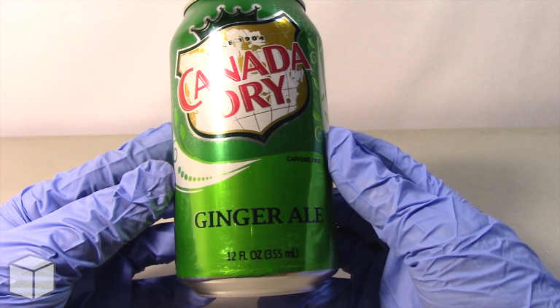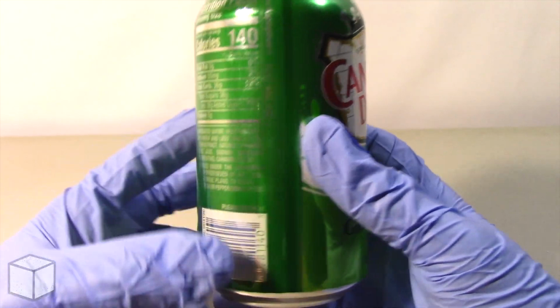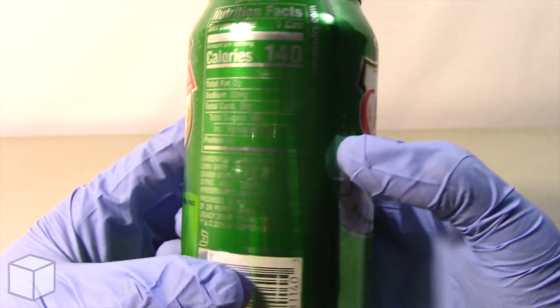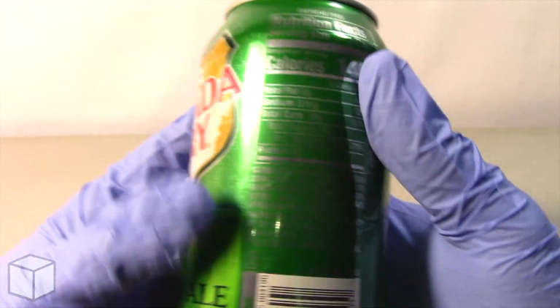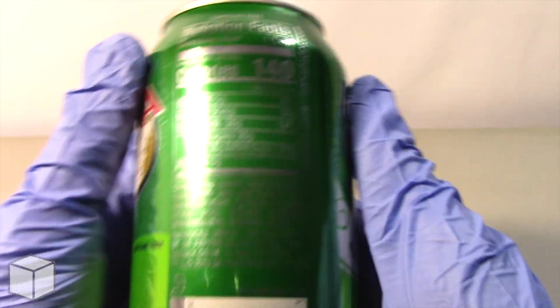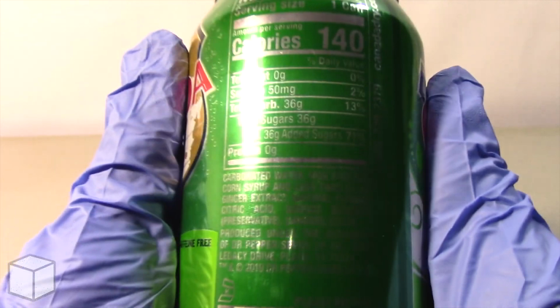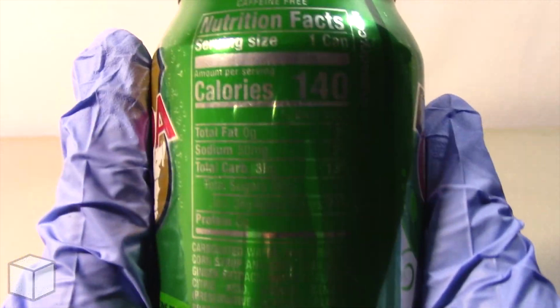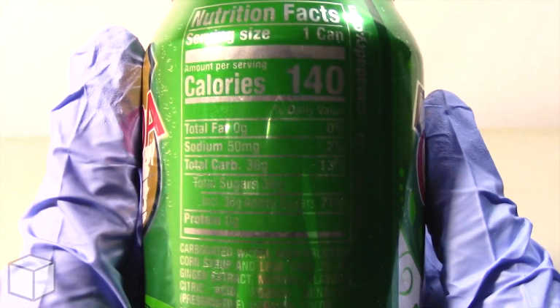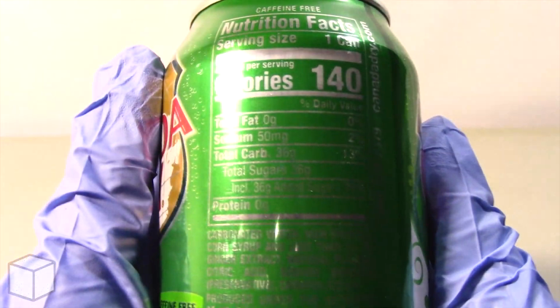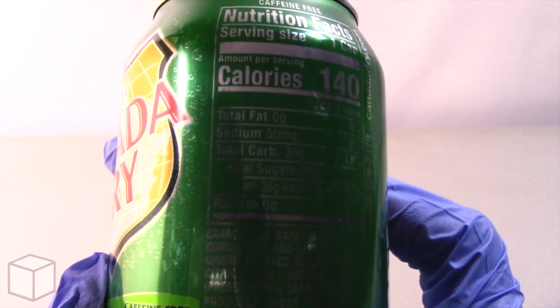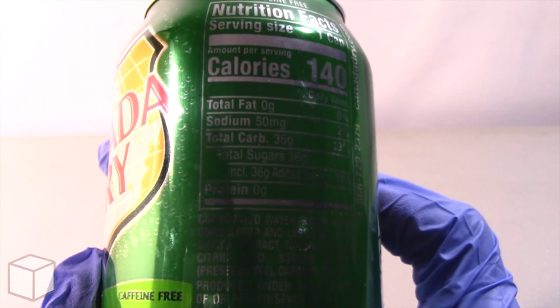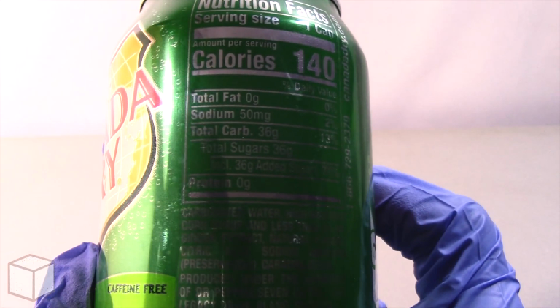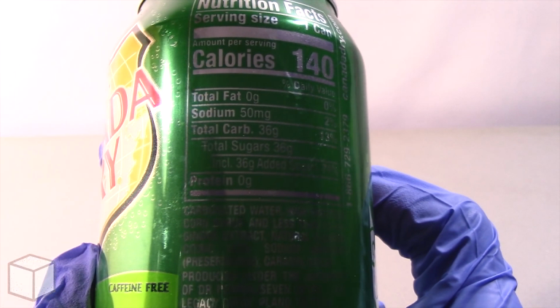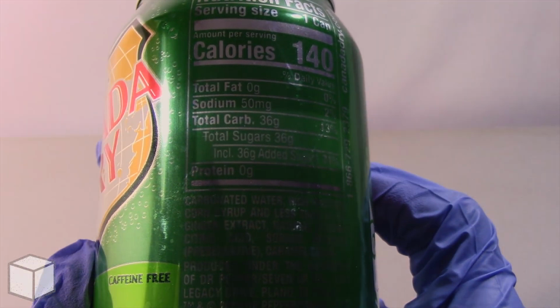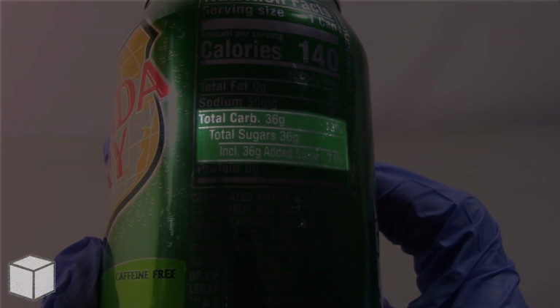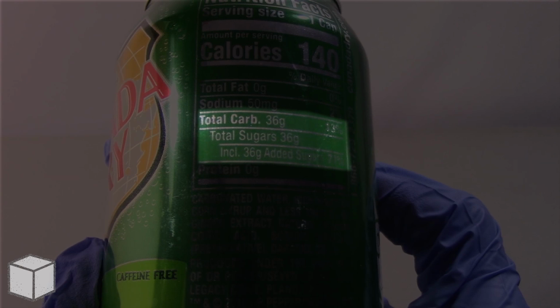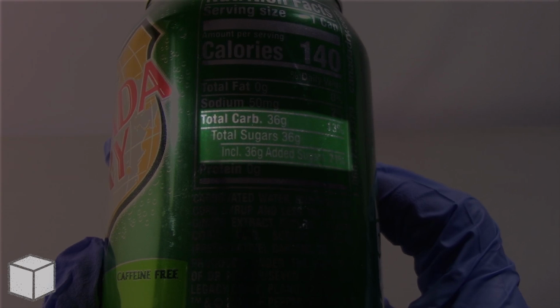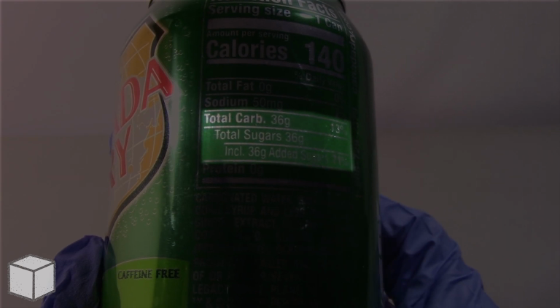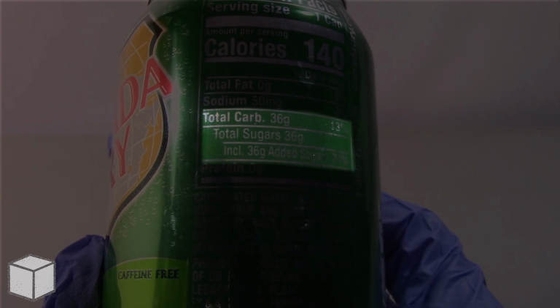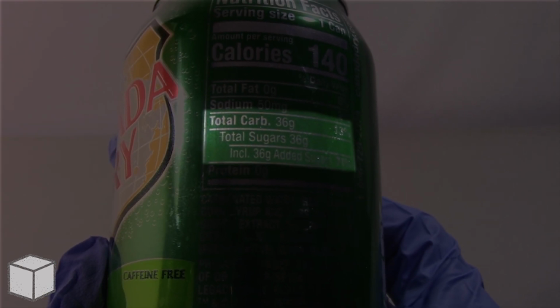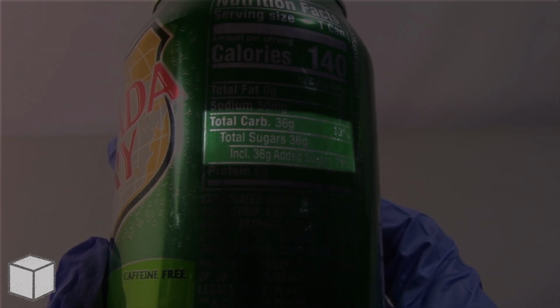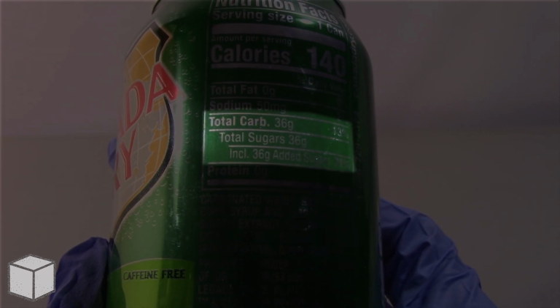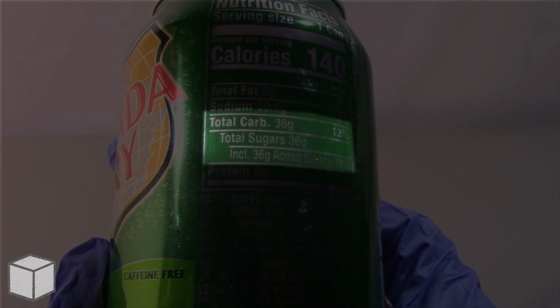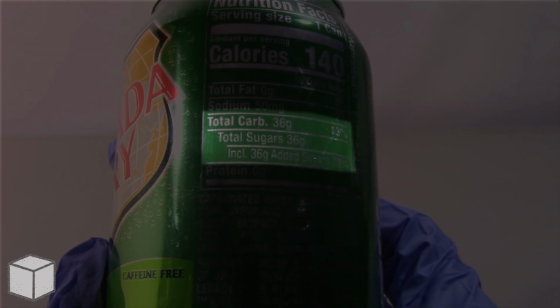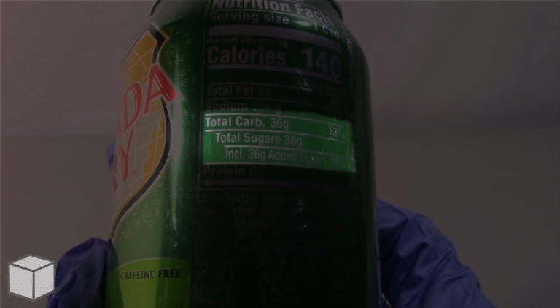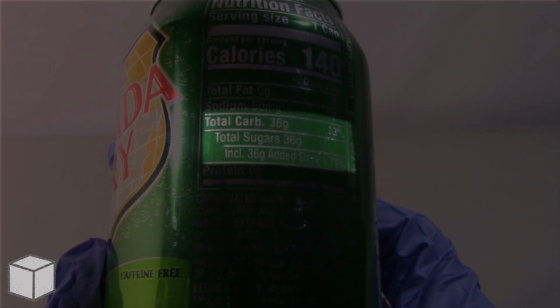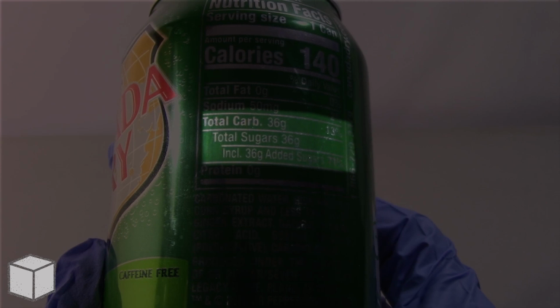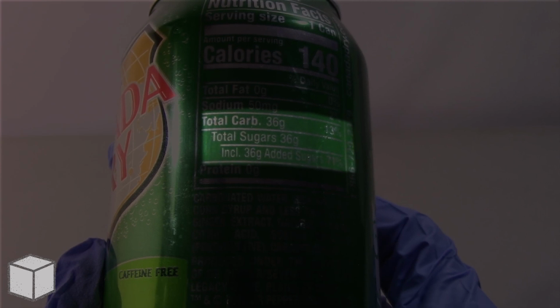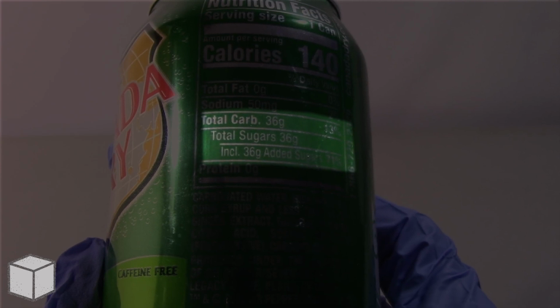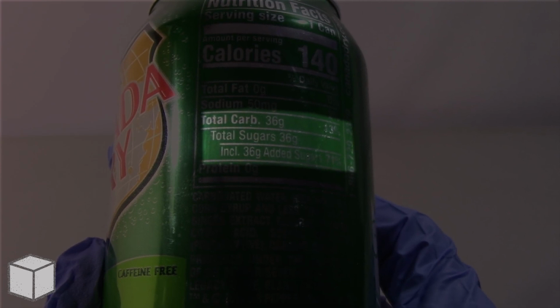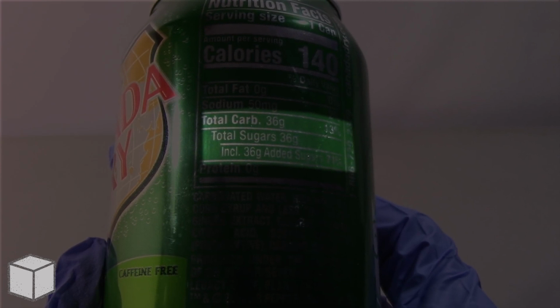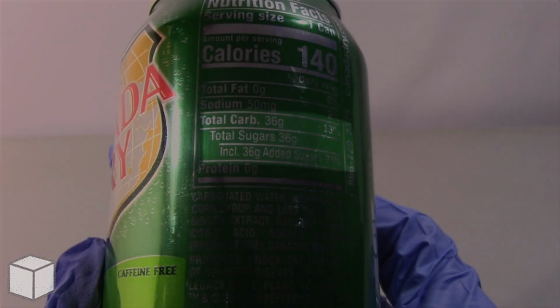This soda beverage accounts to a total of 140 calories and is based on a 2000 calorie diet. And as you can see highlighted here, this ginger ale soda has a total of 36 grams of sugar, where all of the sugar is entirely added.